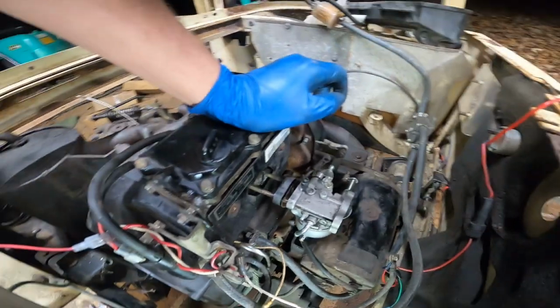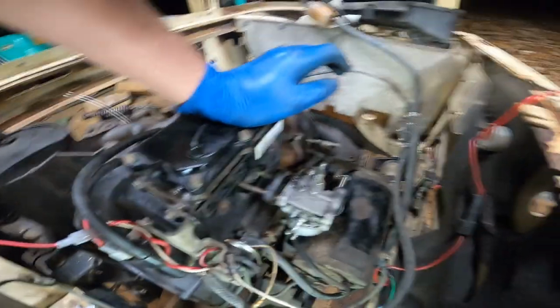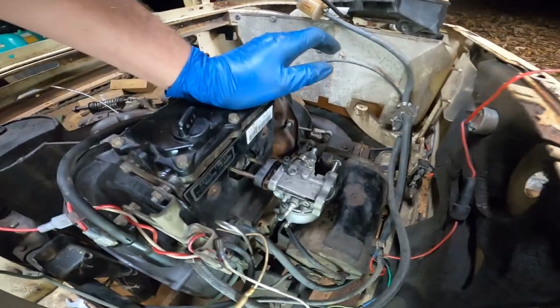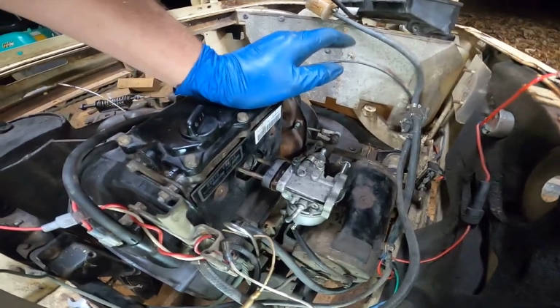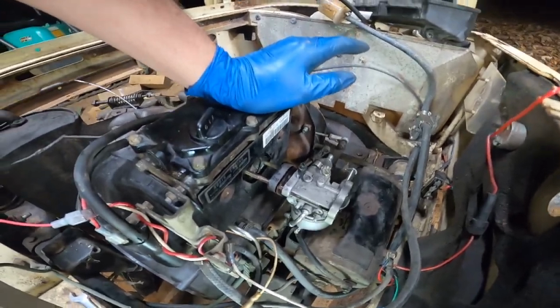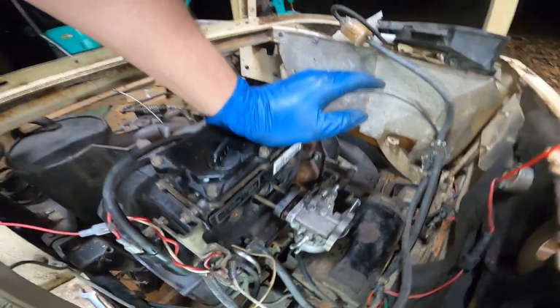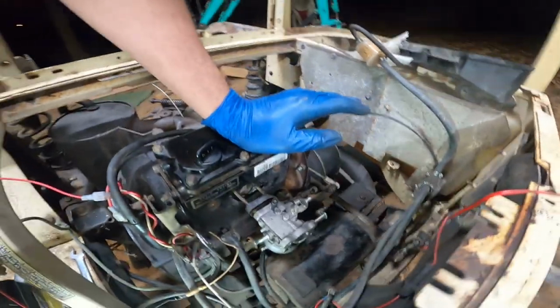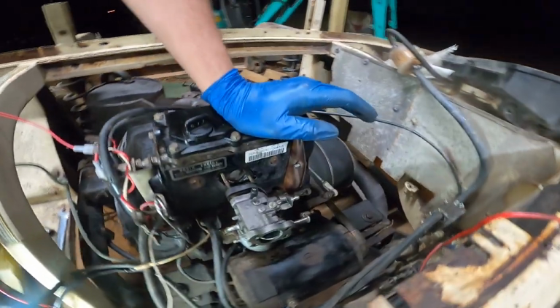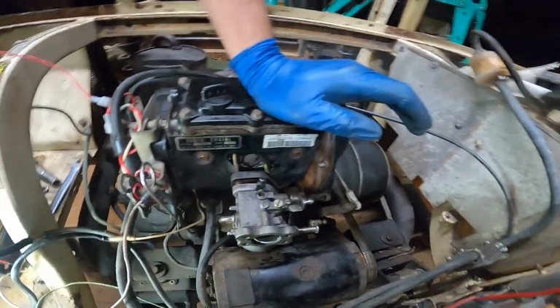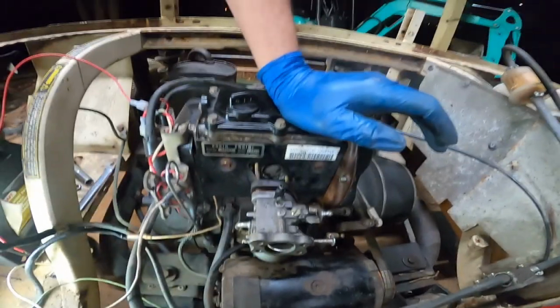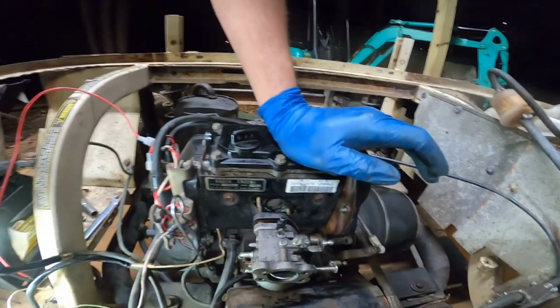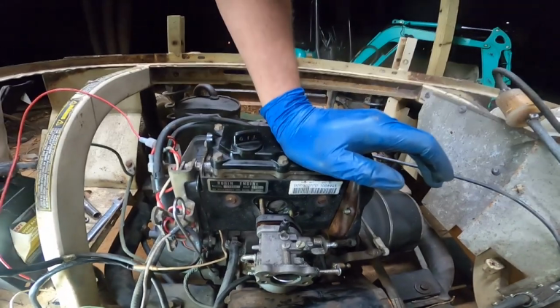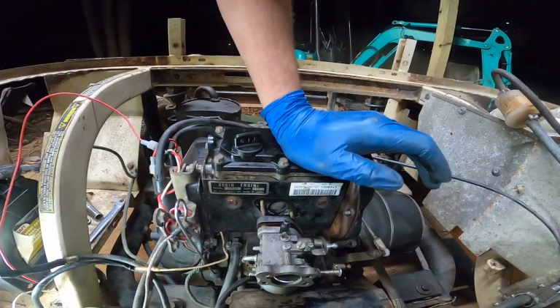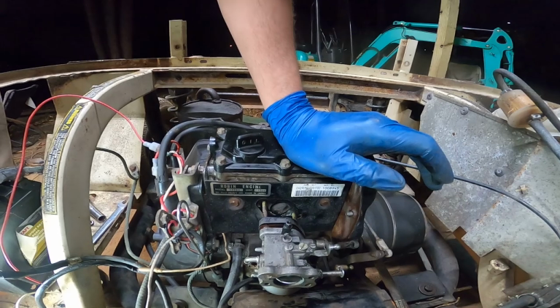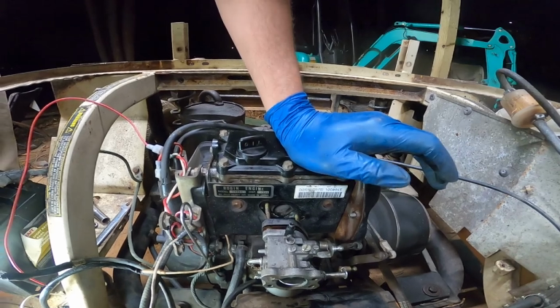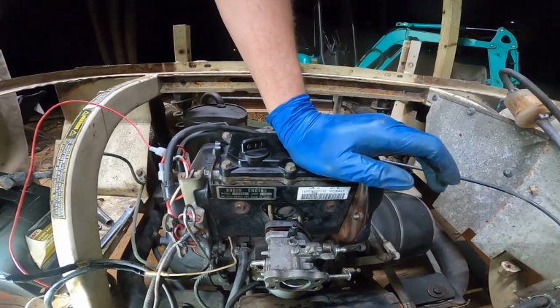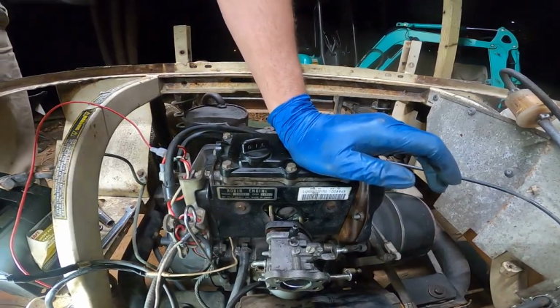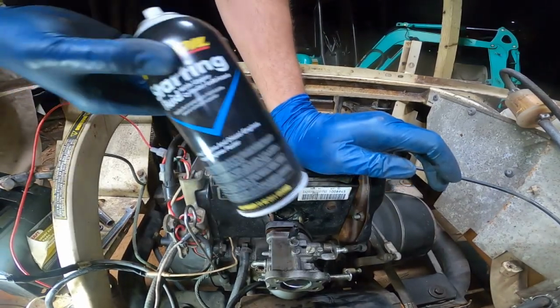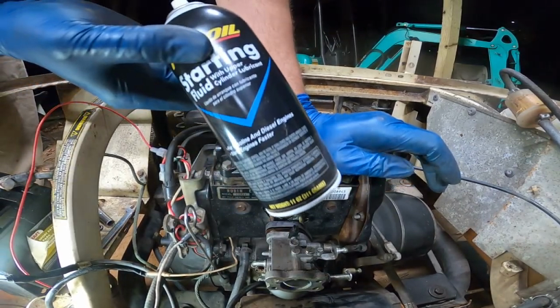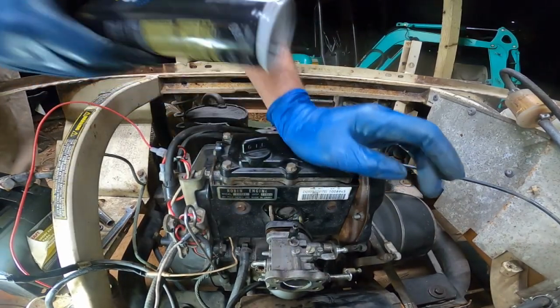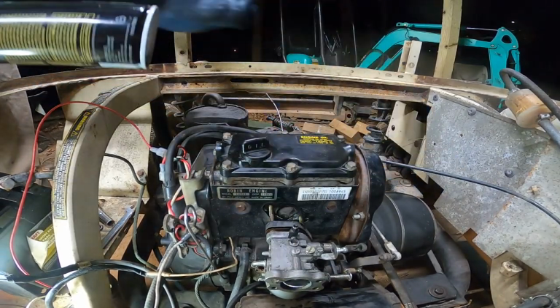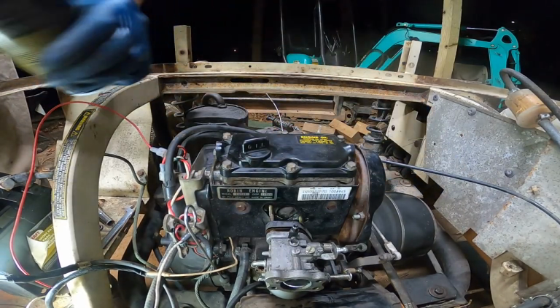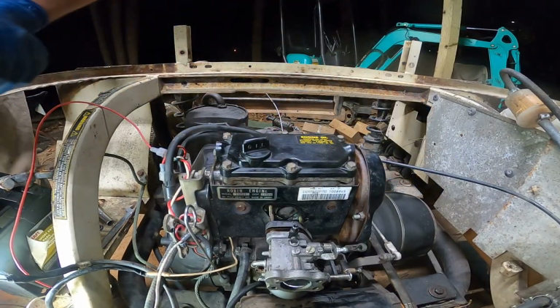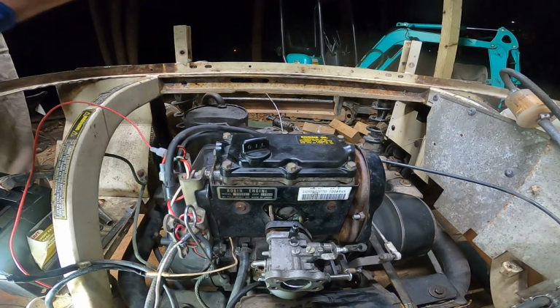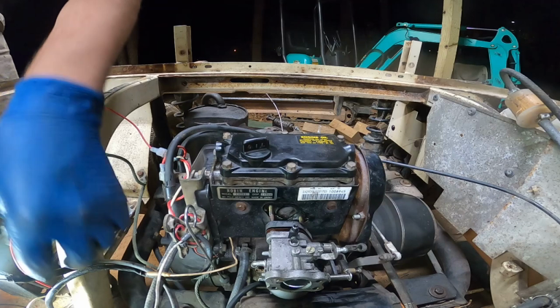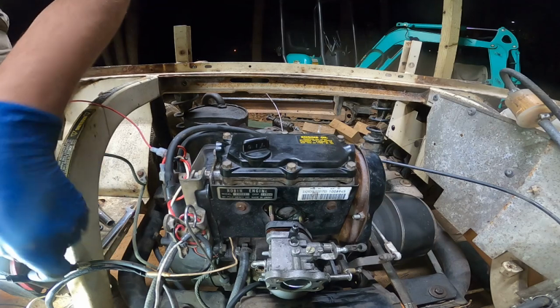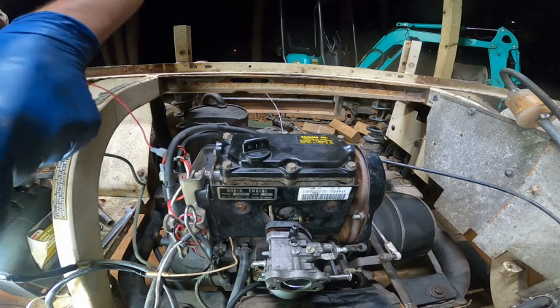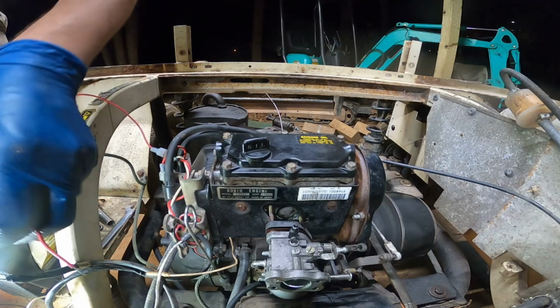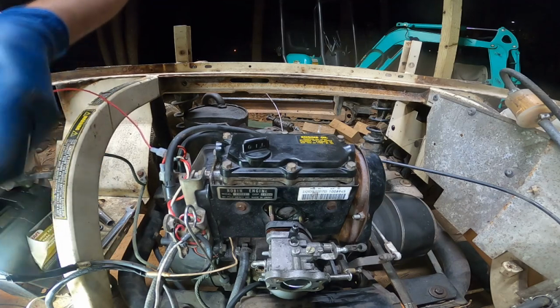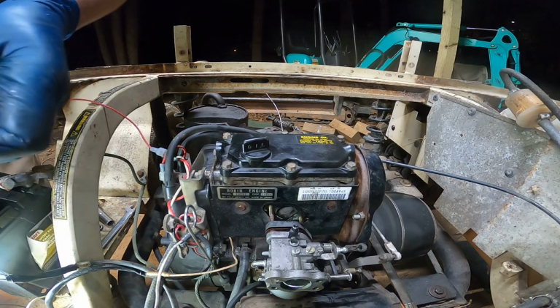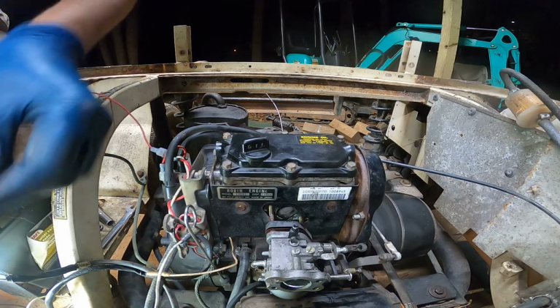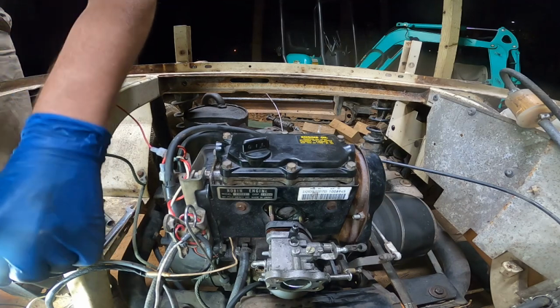Let's just see if this thing will actually even crank first. I got some starting fluid here and I'm just going to go ahead and see if this thing will actually even run.